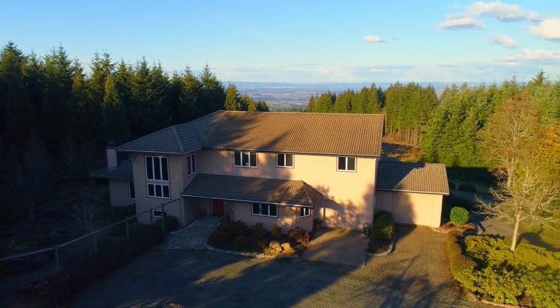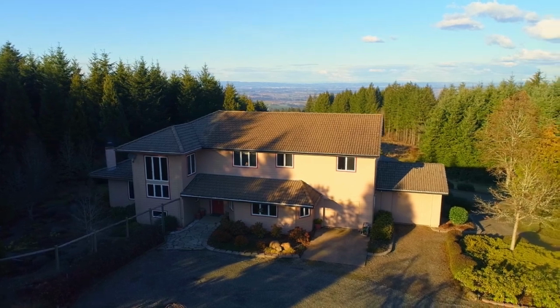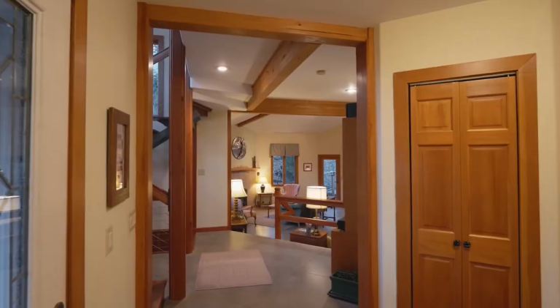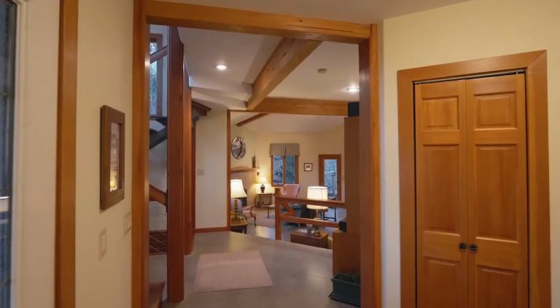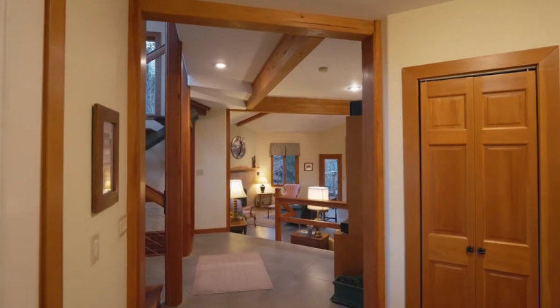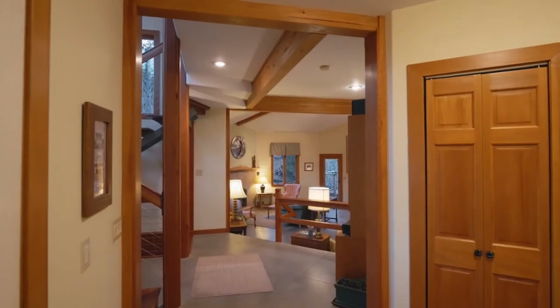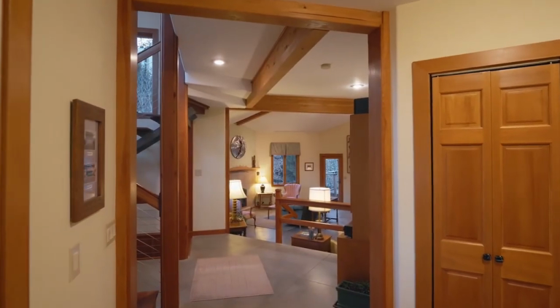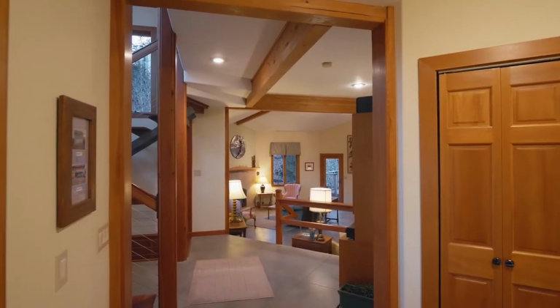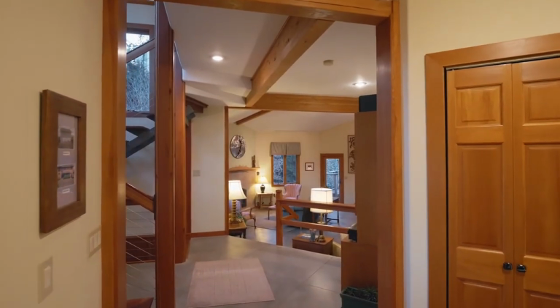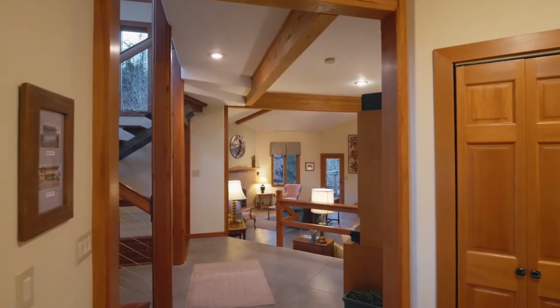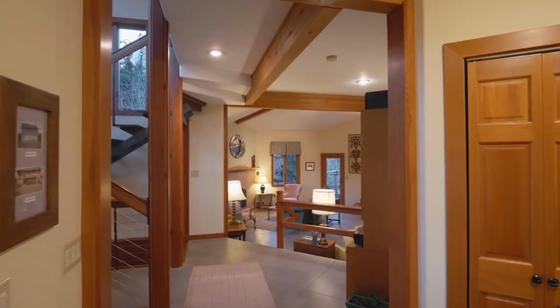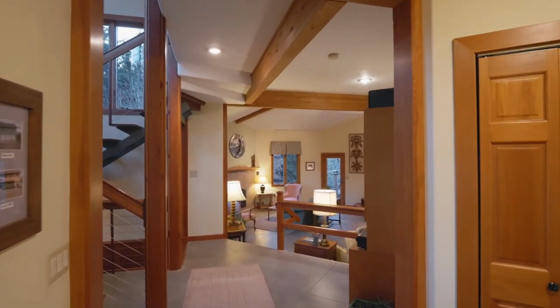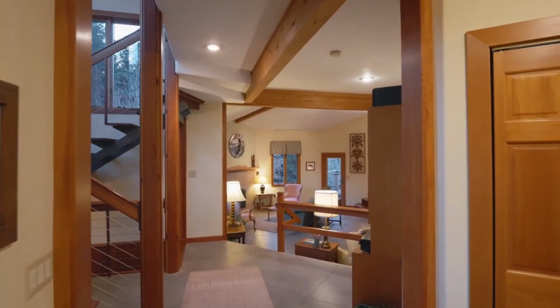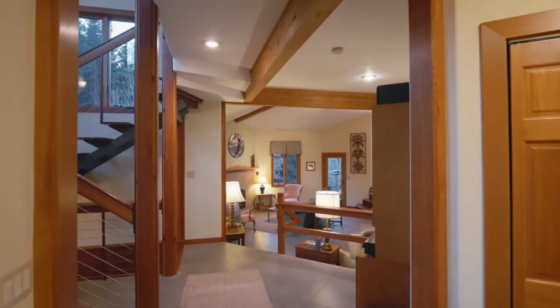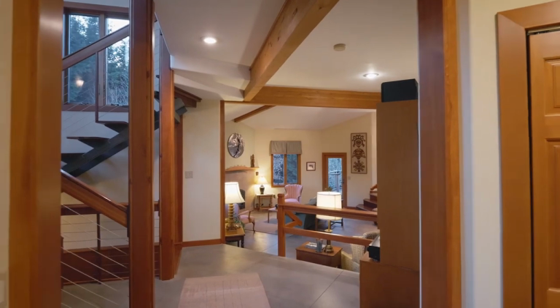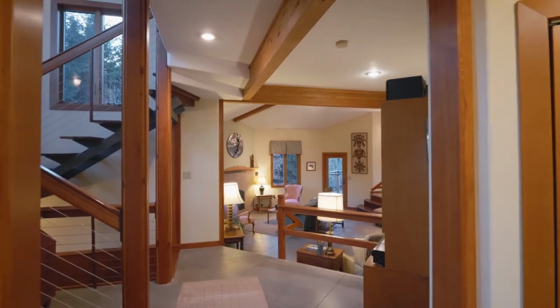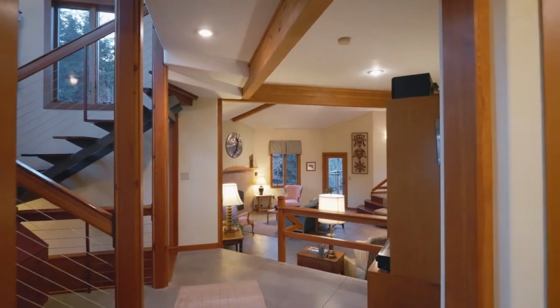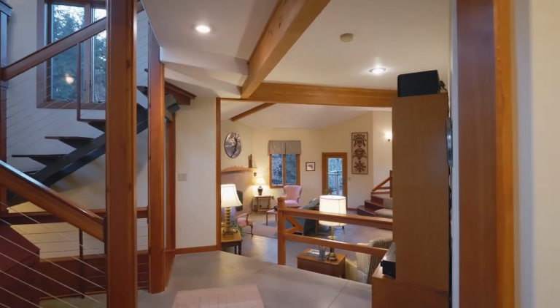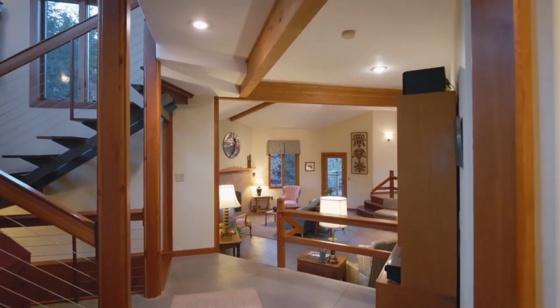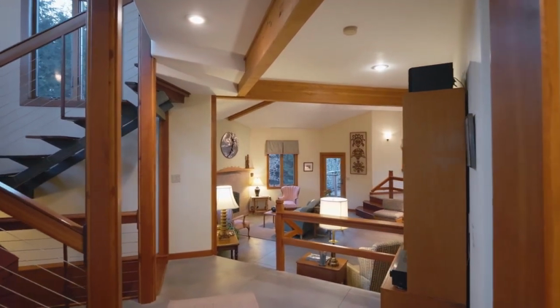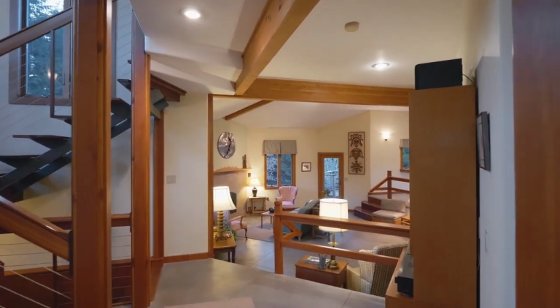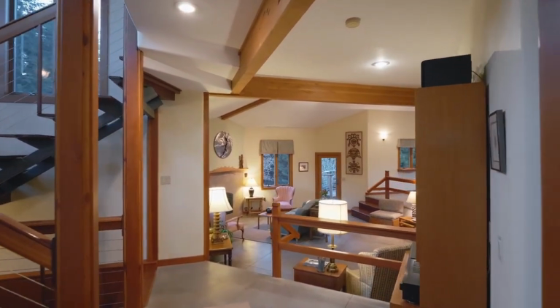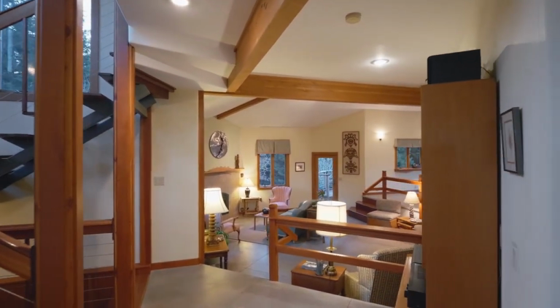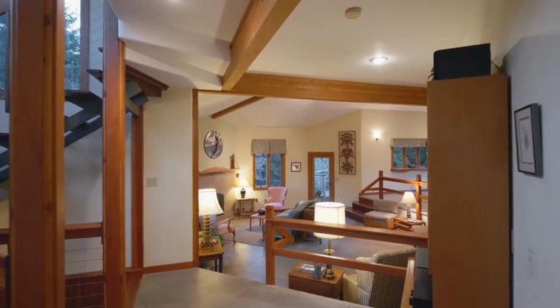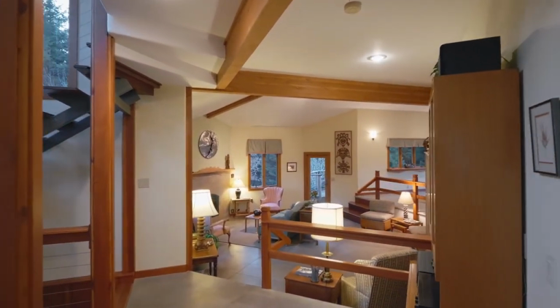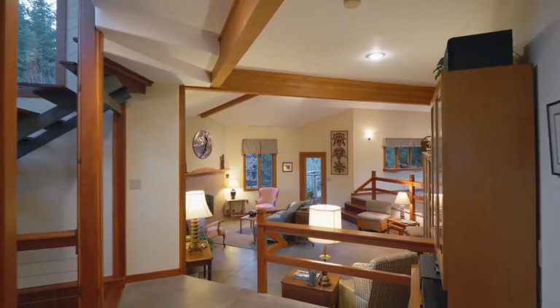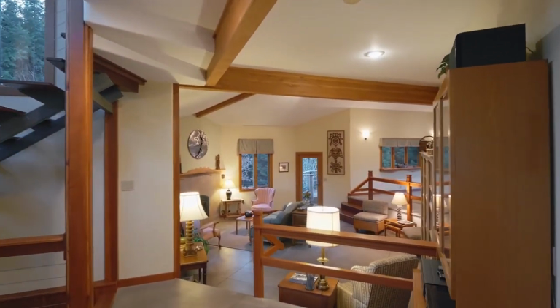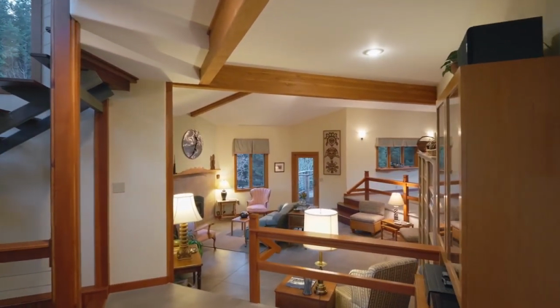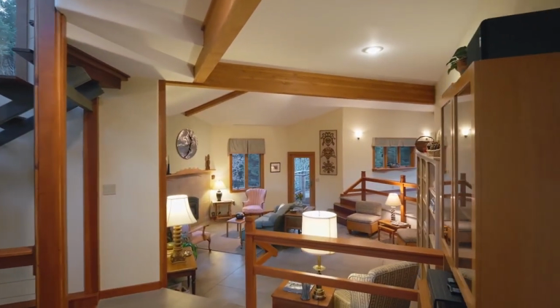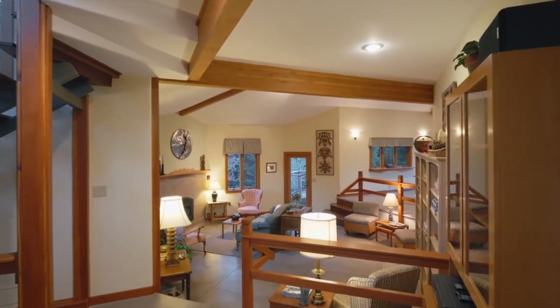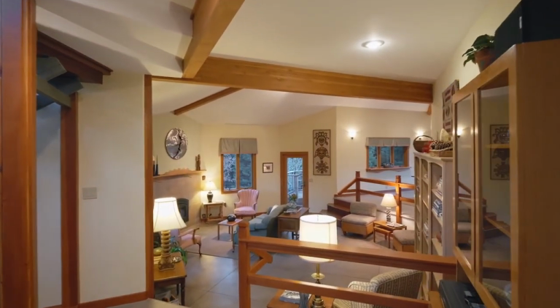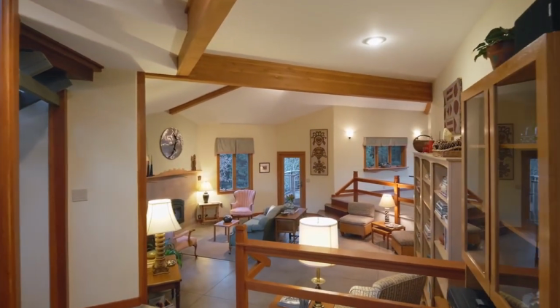Heading inside, you'll discover a warm interior with high-beam ceilings, concrete radiant flooring, and abundant natural light.